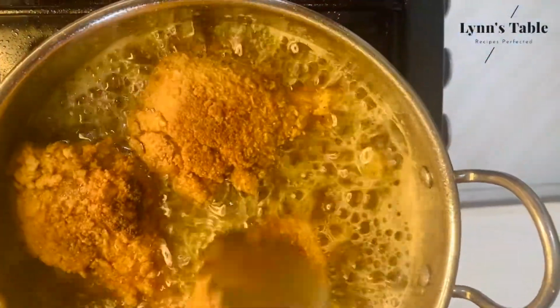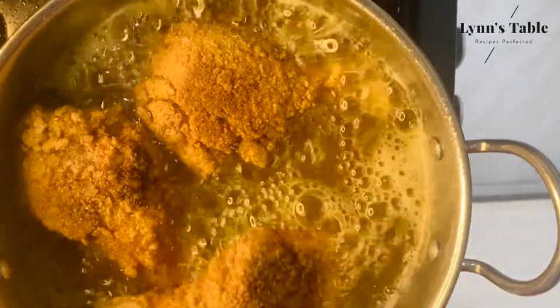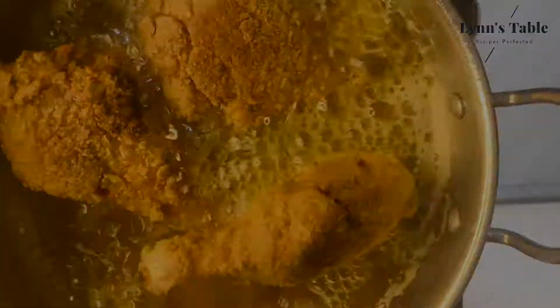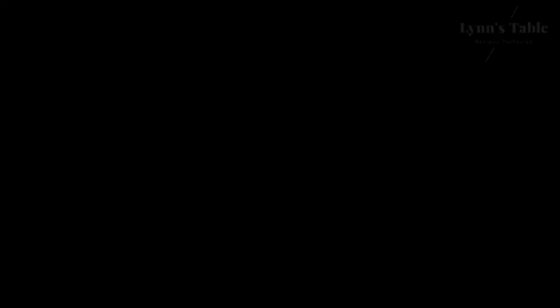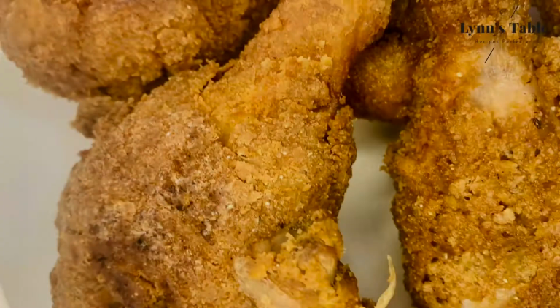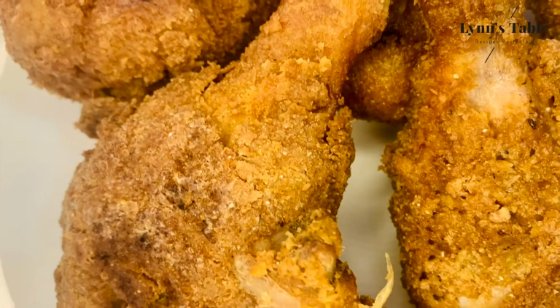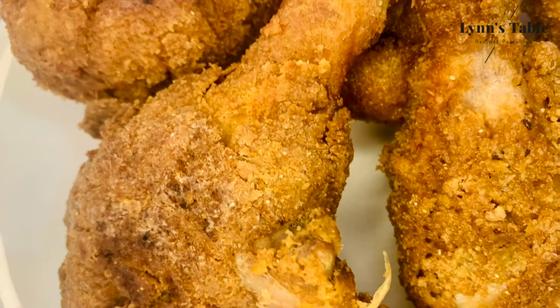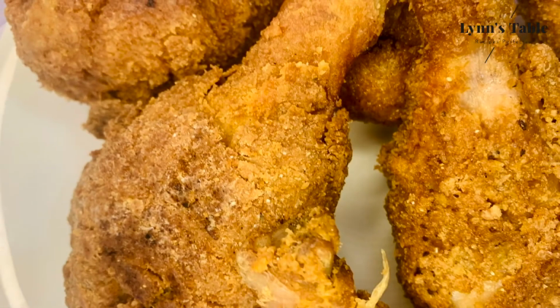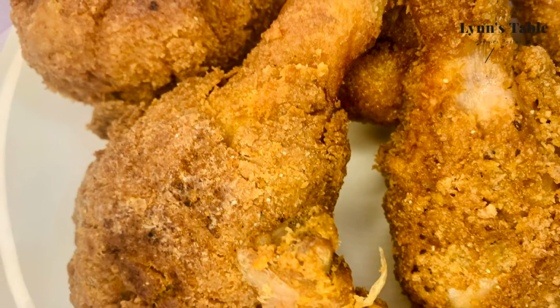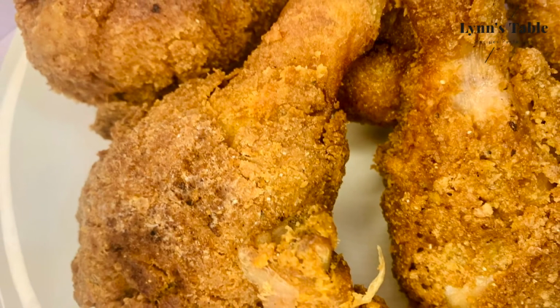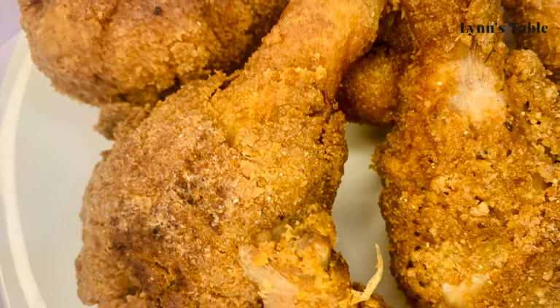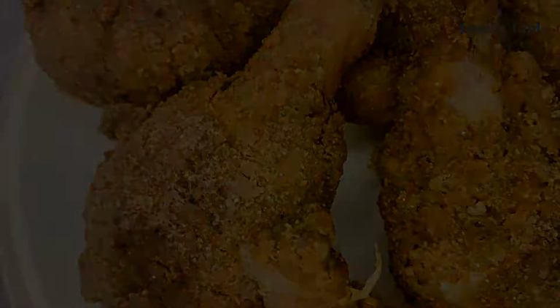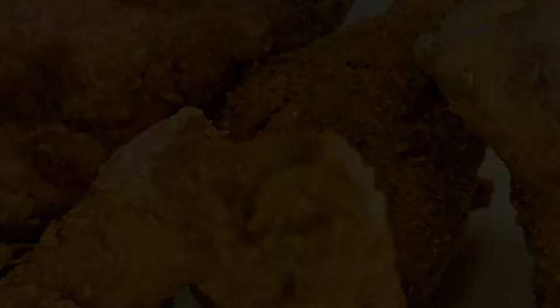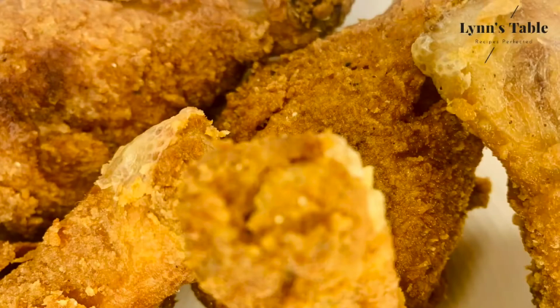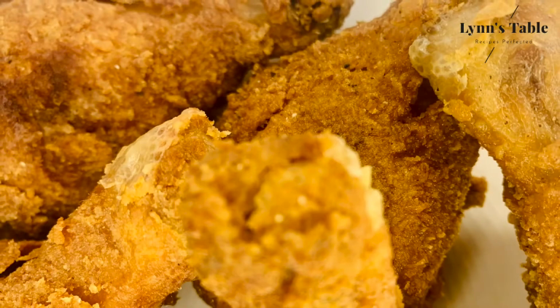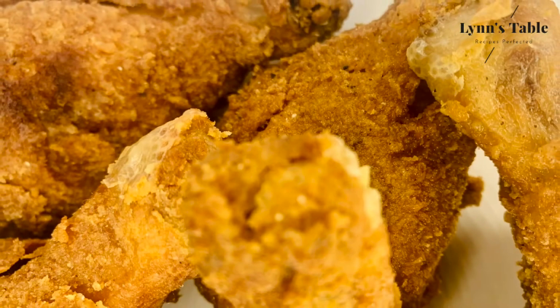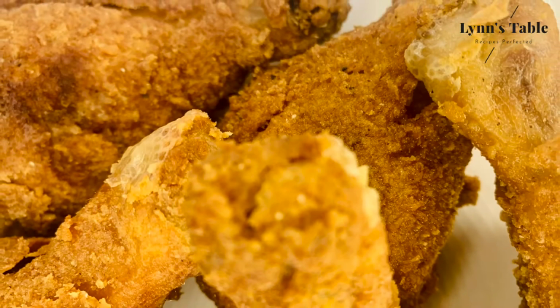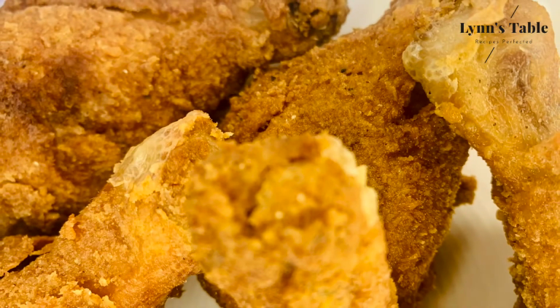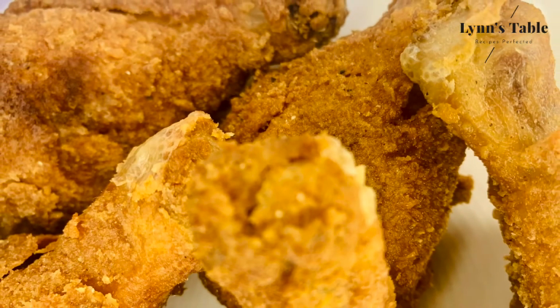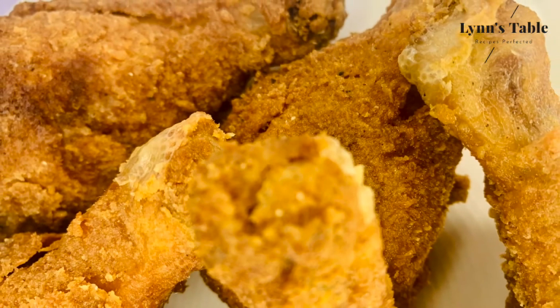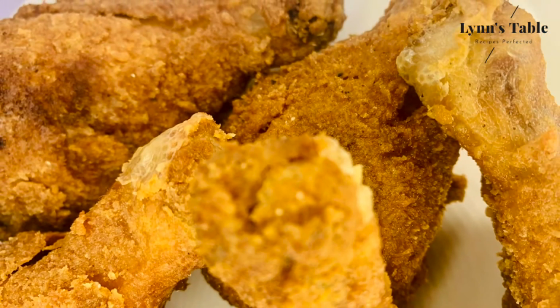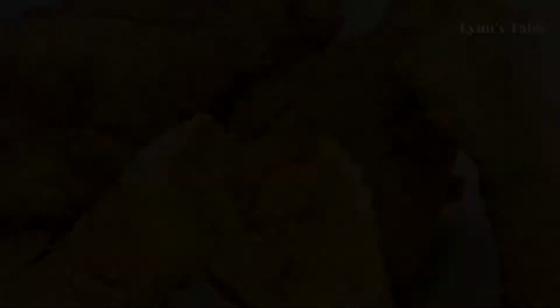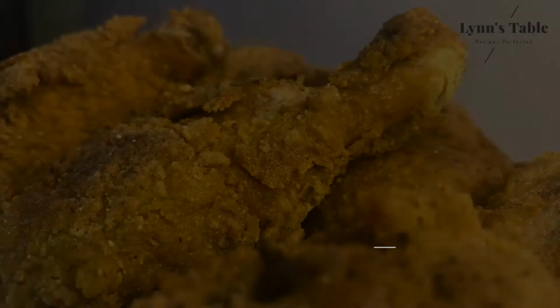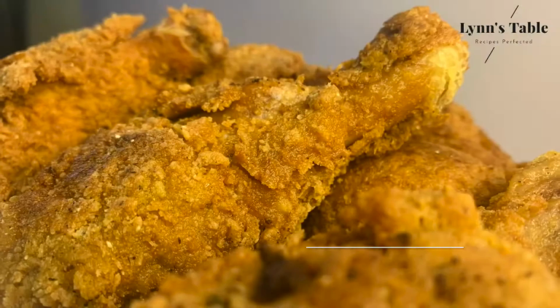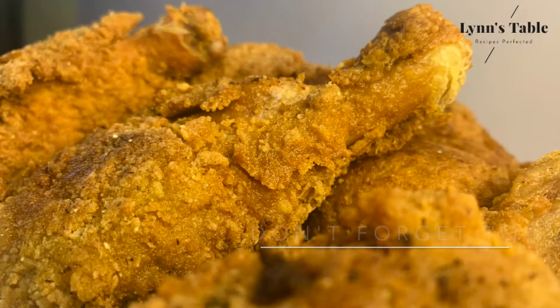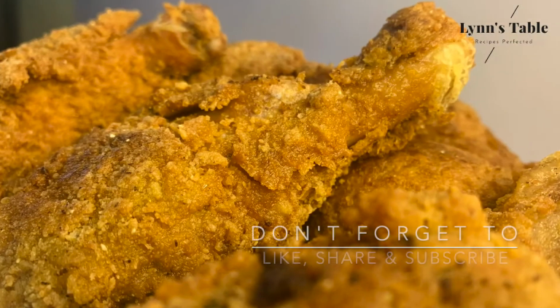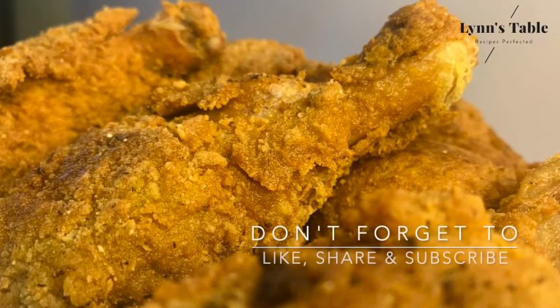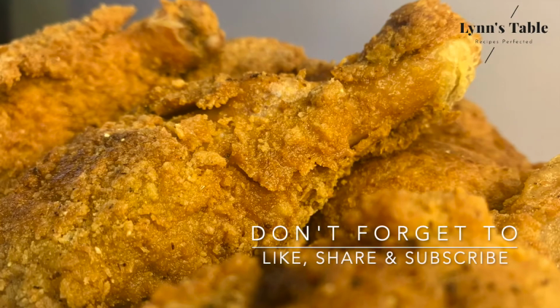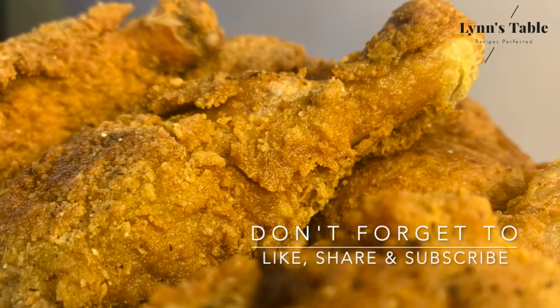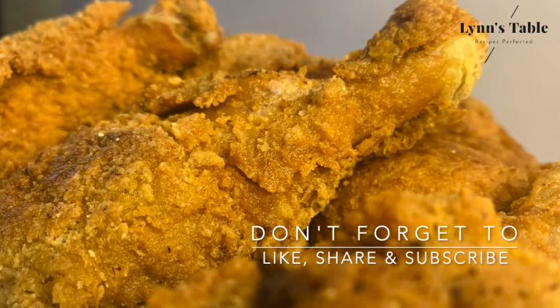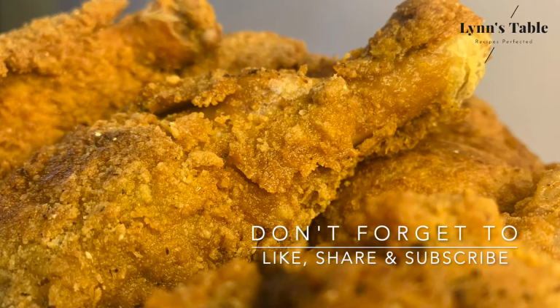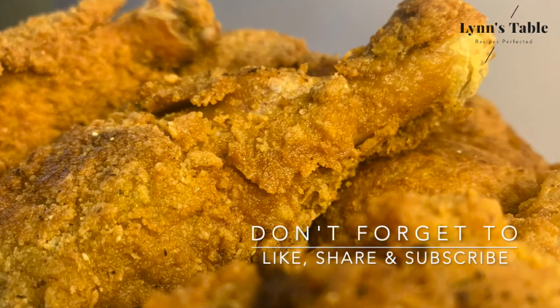Our chicken is ready — let's dive in! I hope you enjoy the meal. Please don't forget to like, share and subscribe. Ciao!